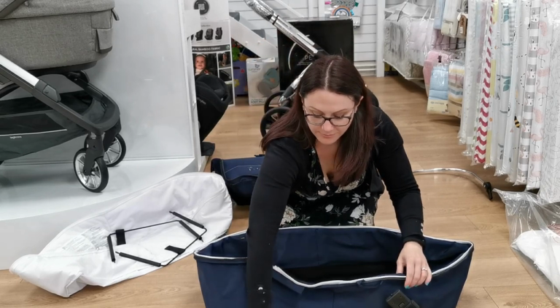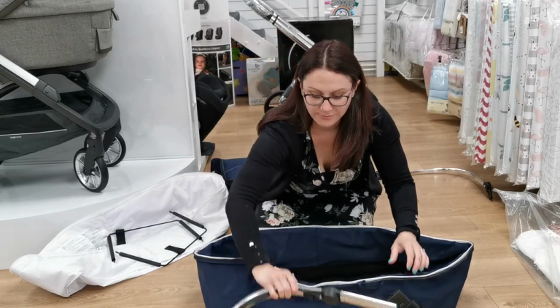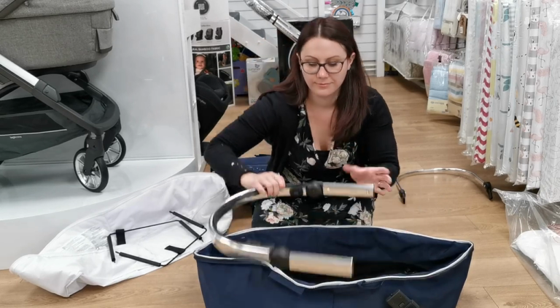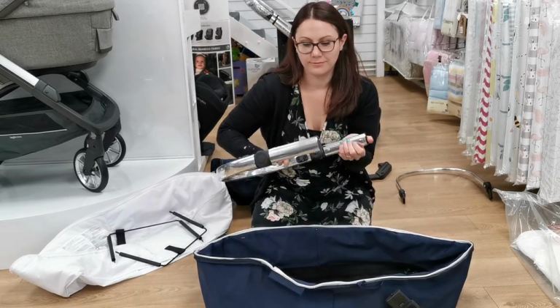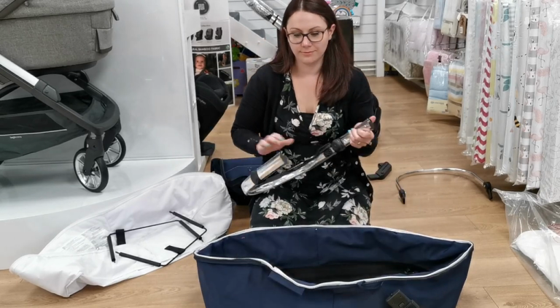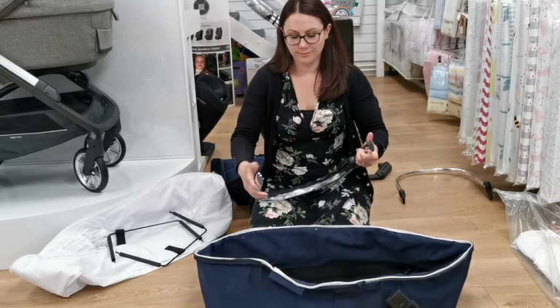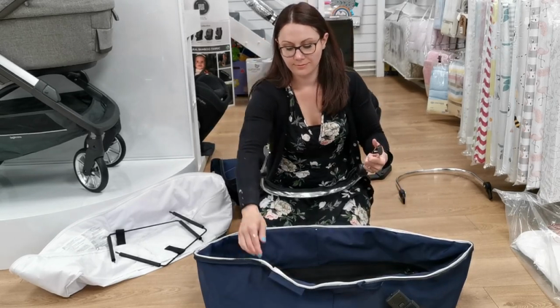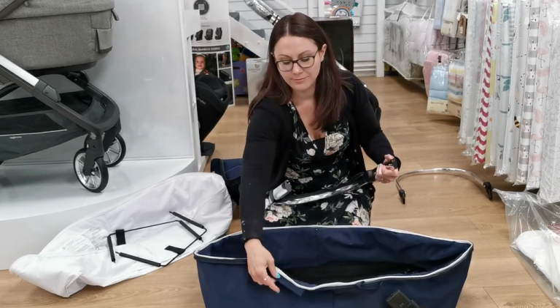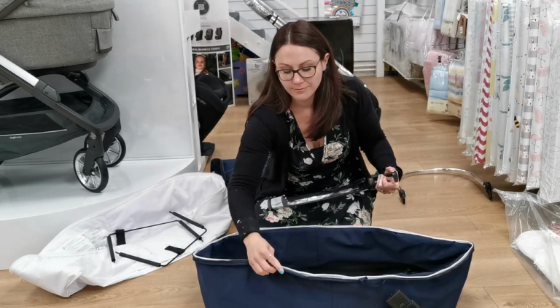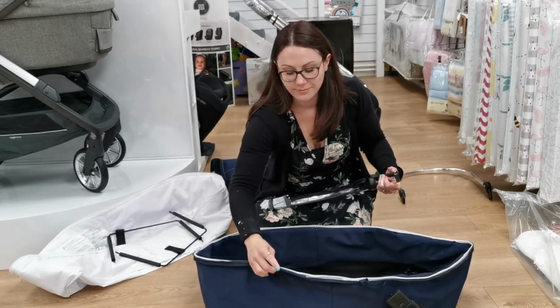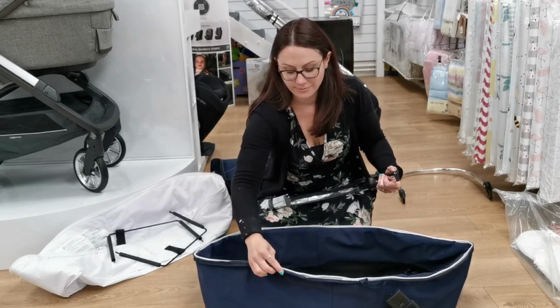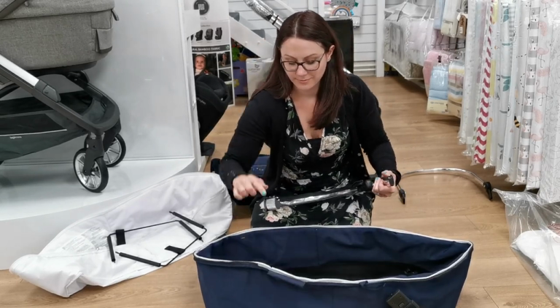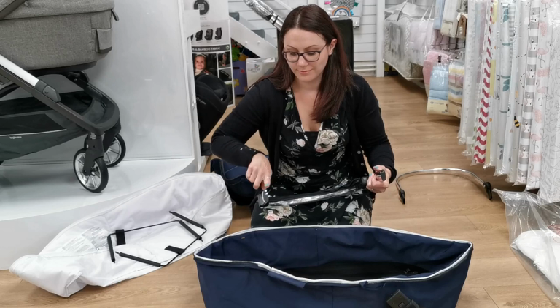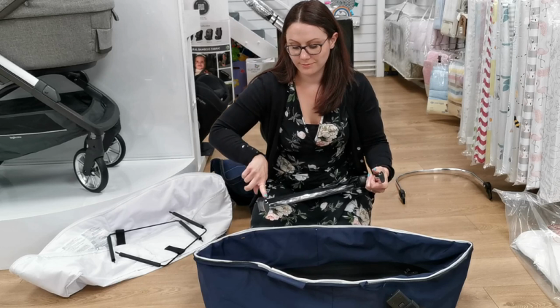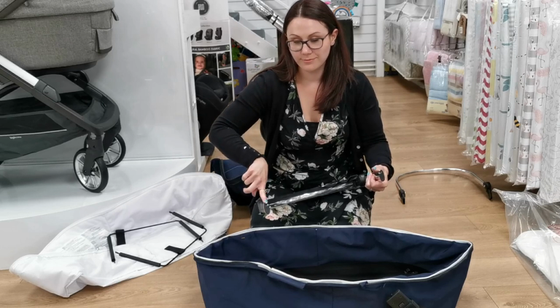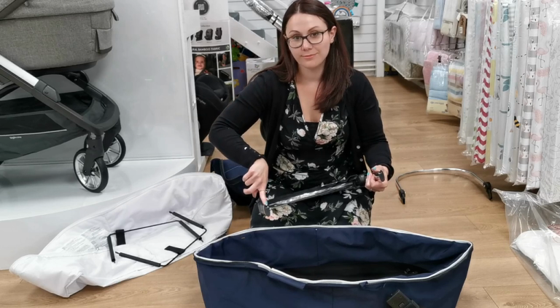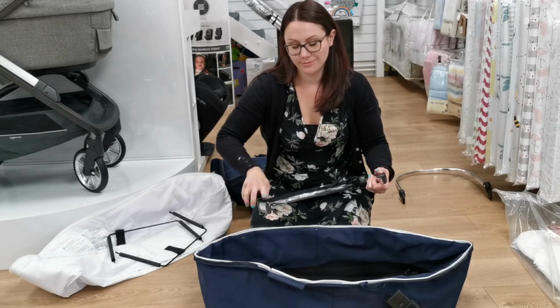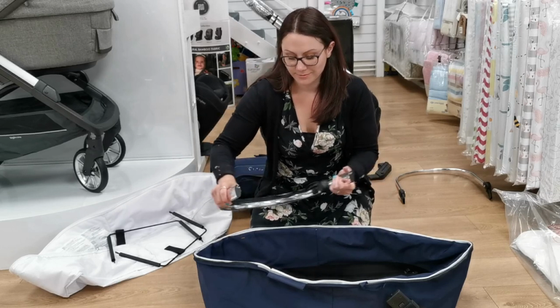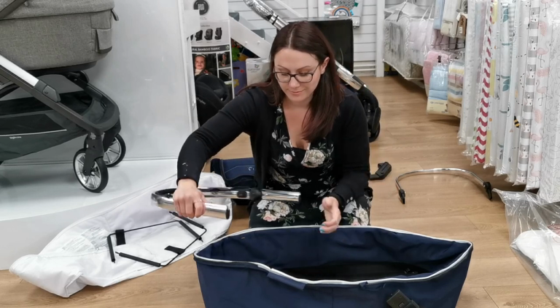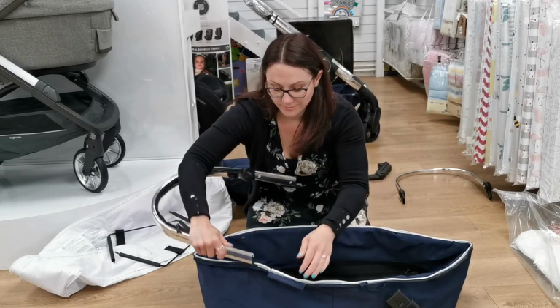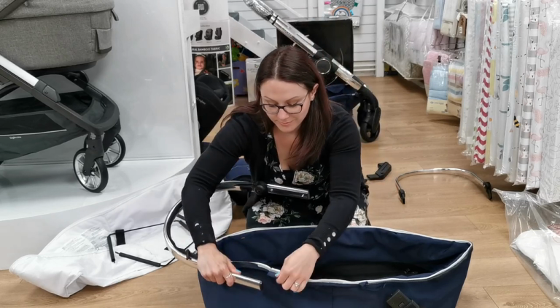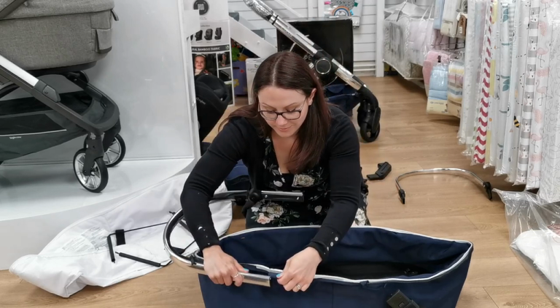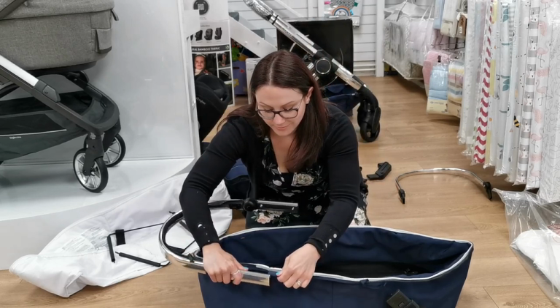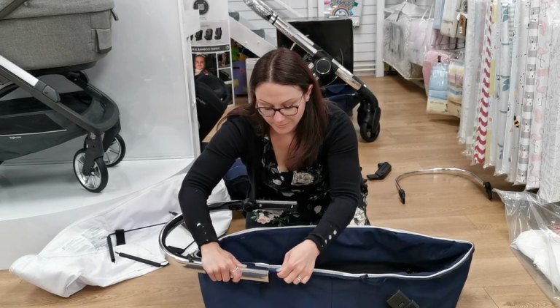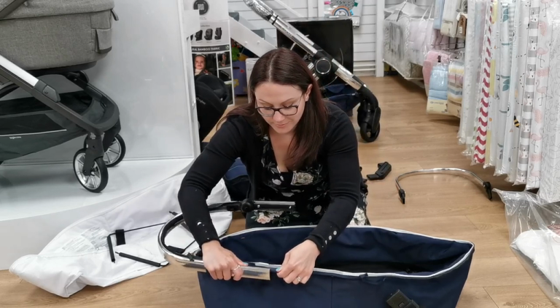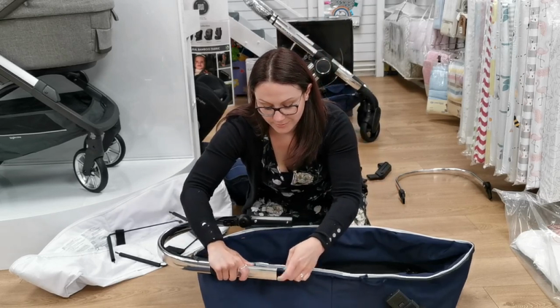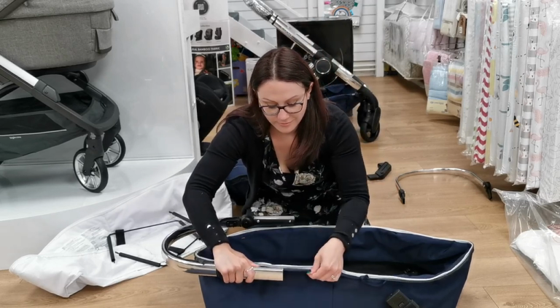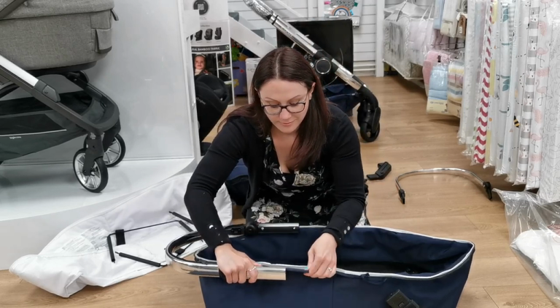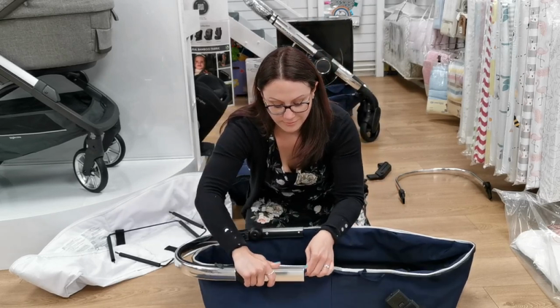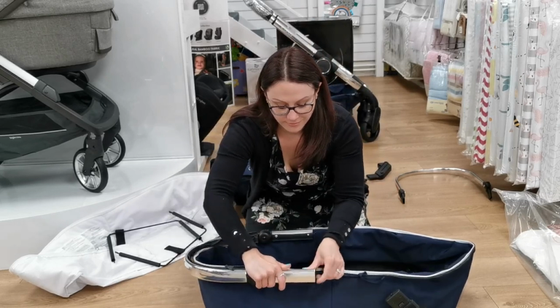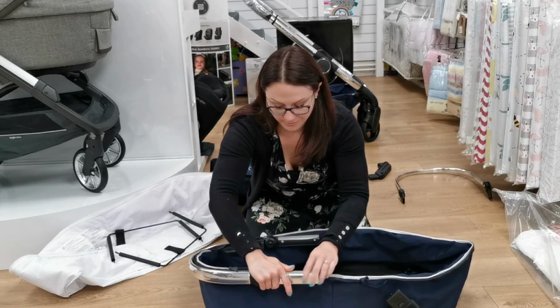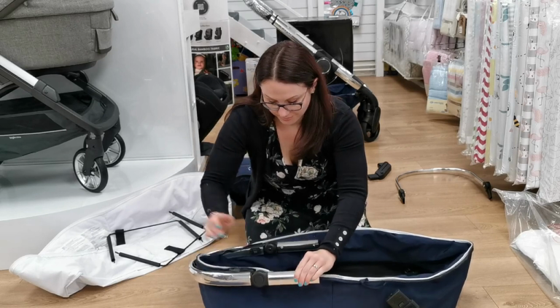Now we are going to start to attach the frame to the carry cot fabrics. You will need to thread part of the carry cot fabric onto the frame before you click both parts of the frame together.